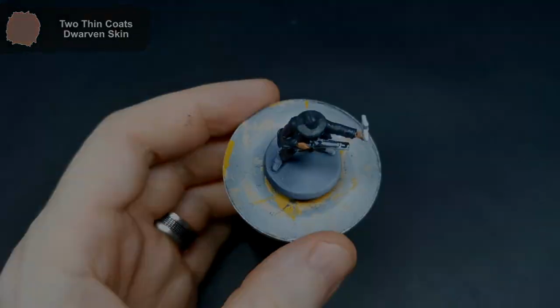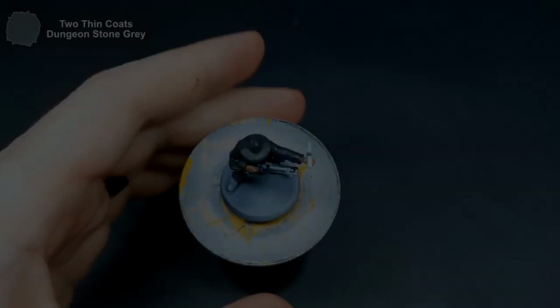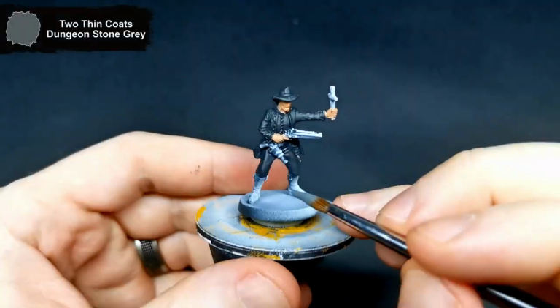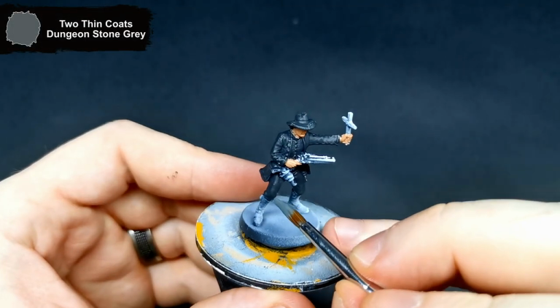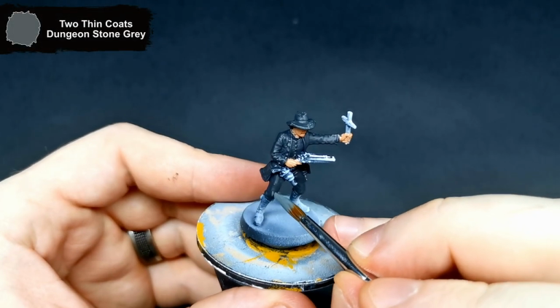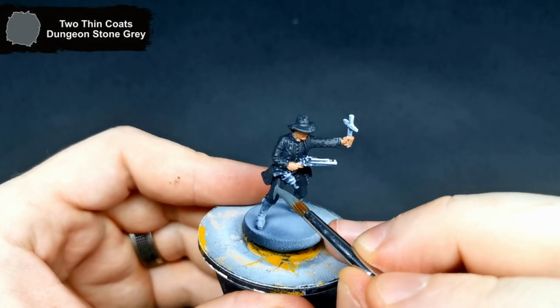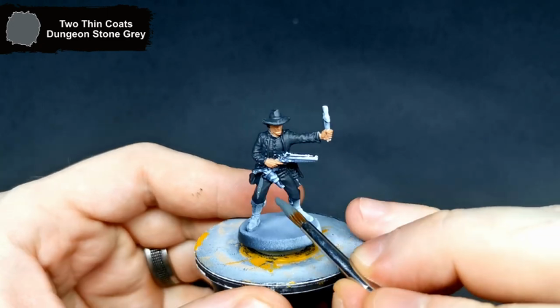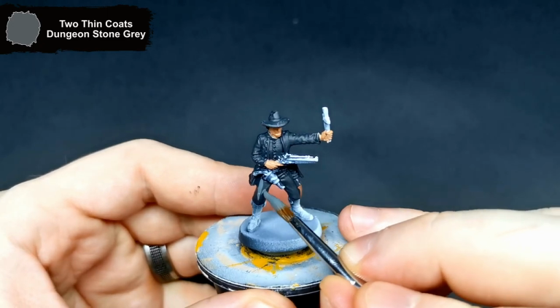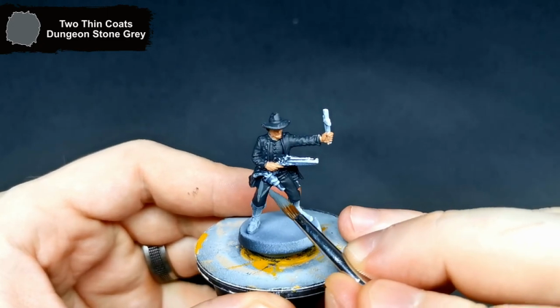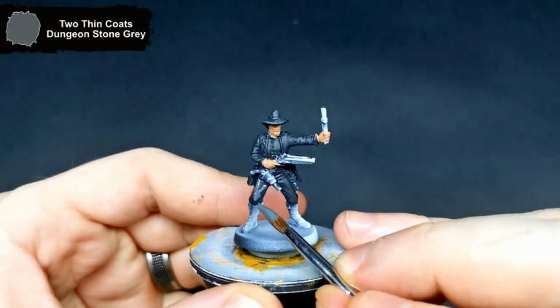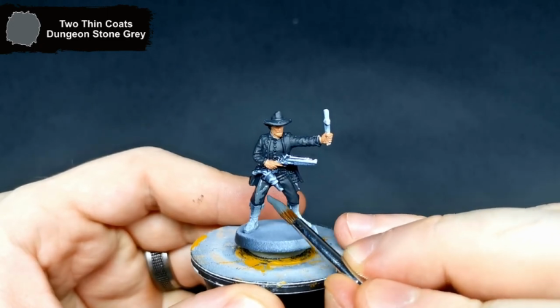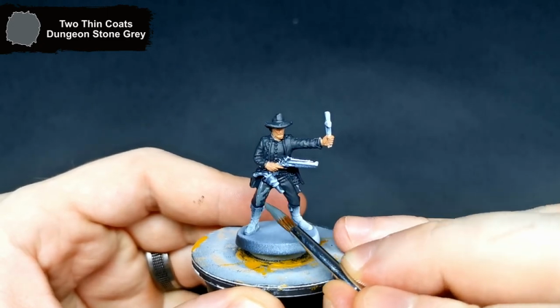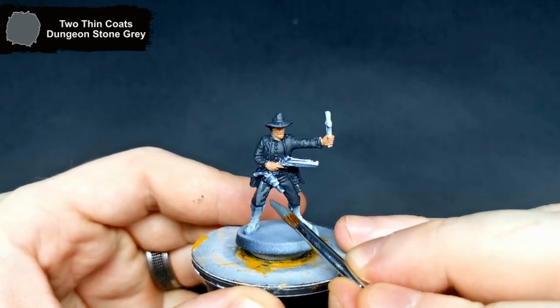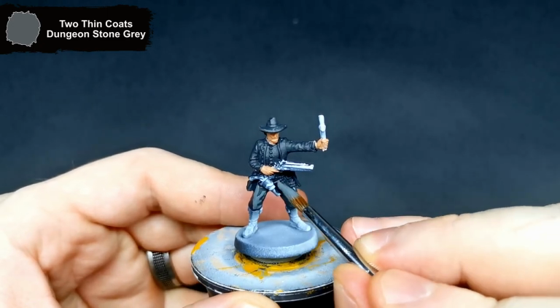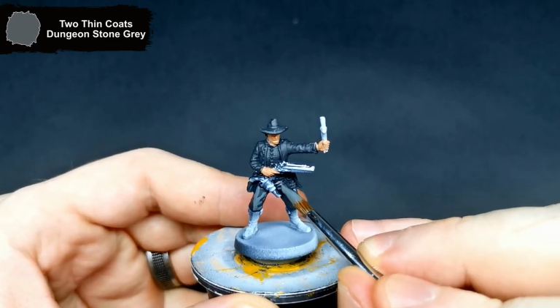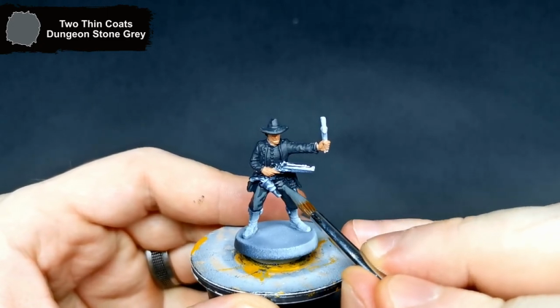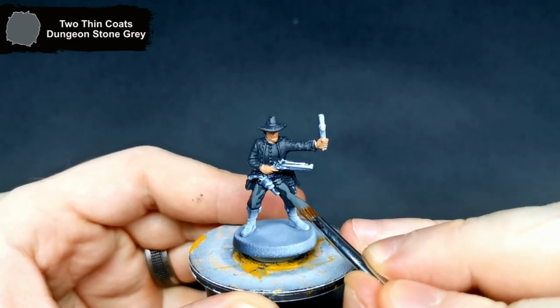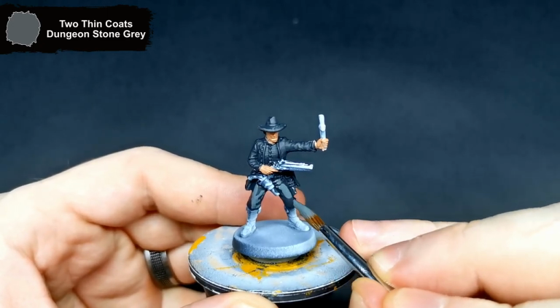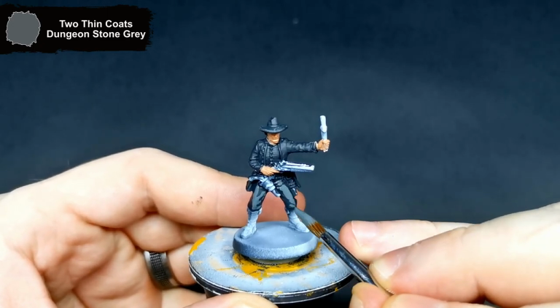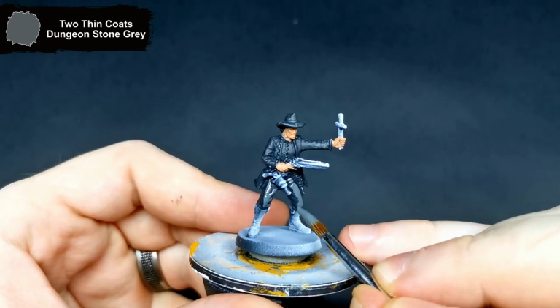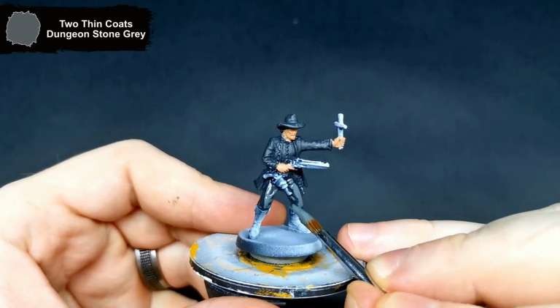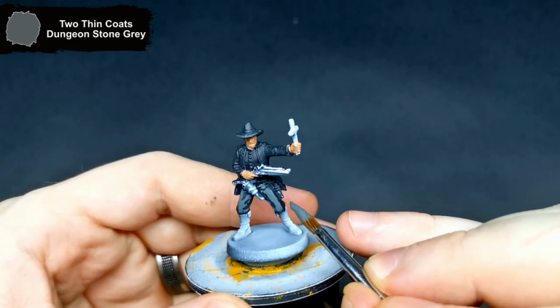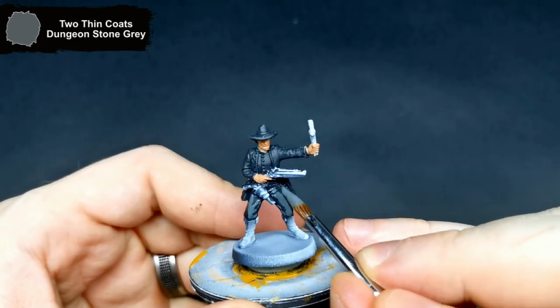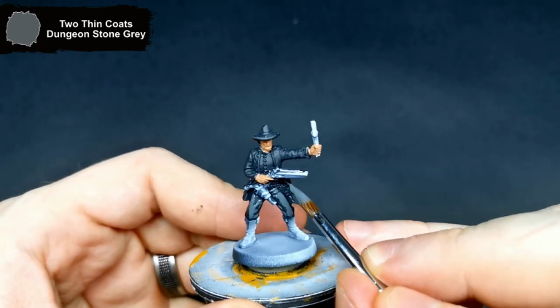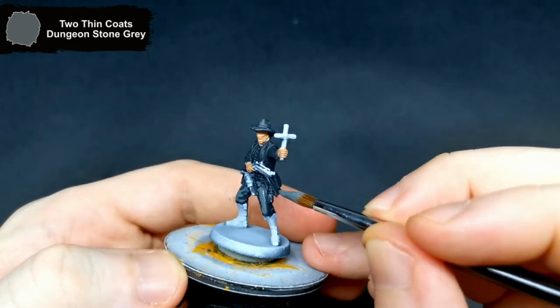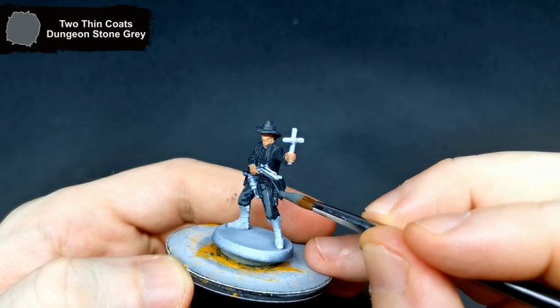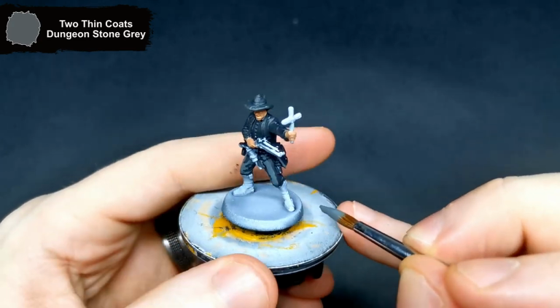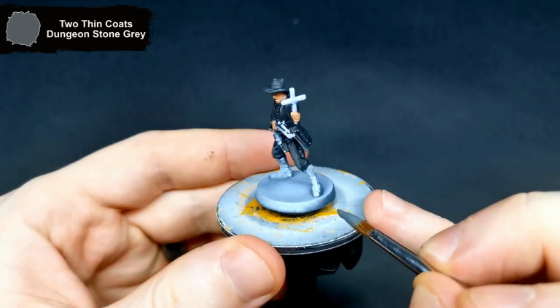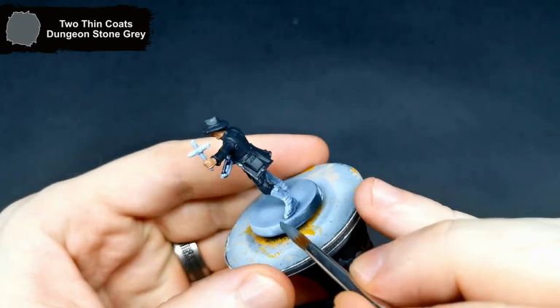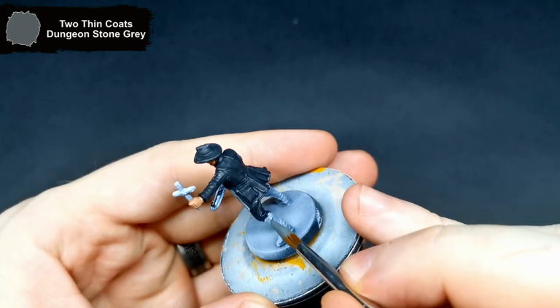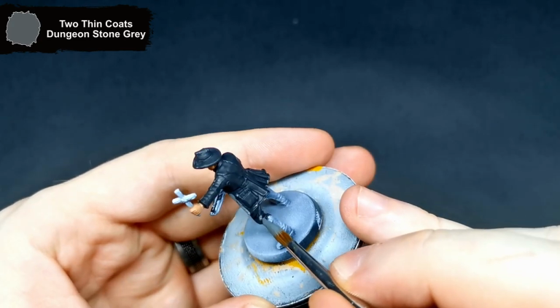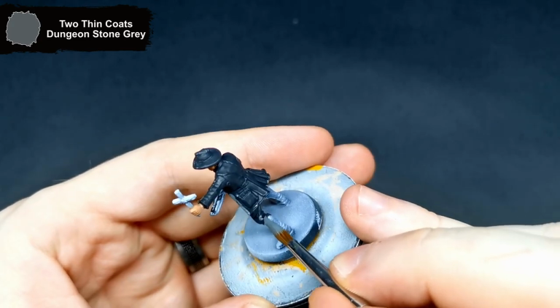Getting some of the highlighting on the clothing done, I use Dungeon Stone Gray. This is going over all of those raised parts, just leaving that darker color in the recesses.